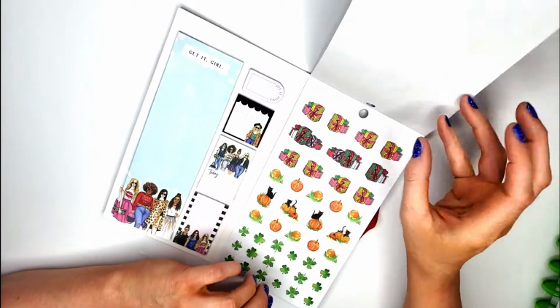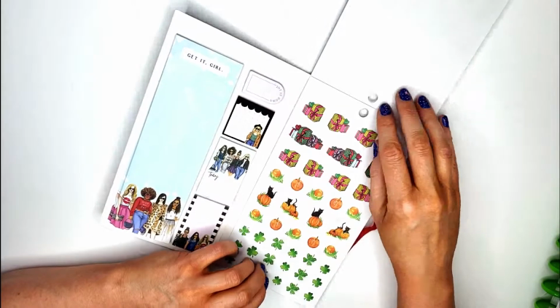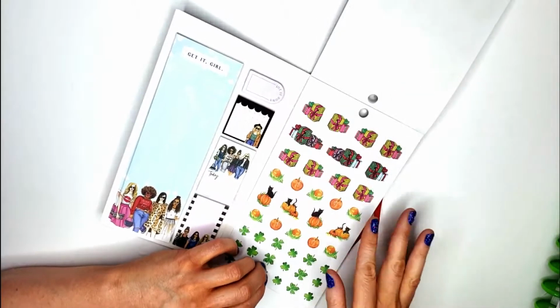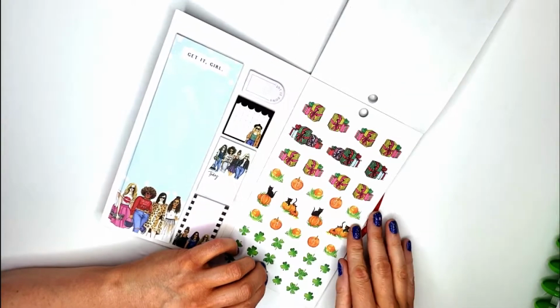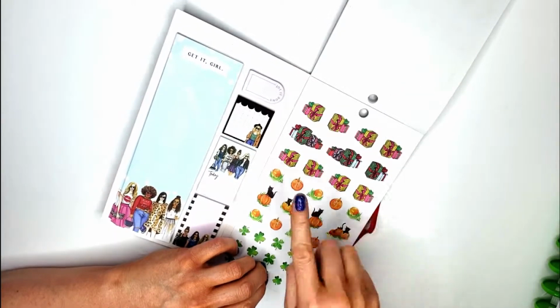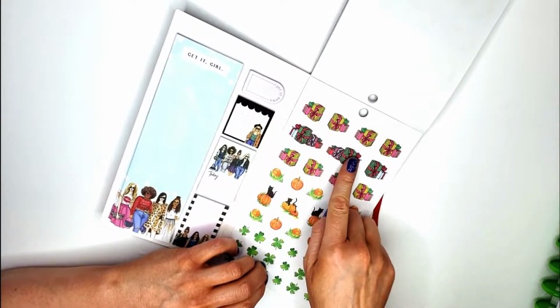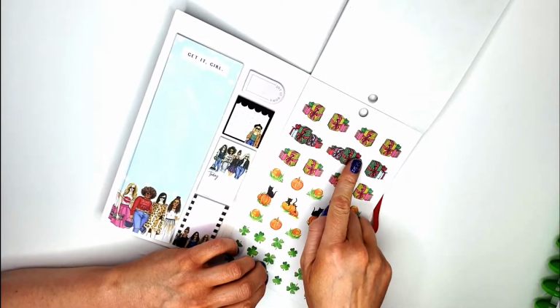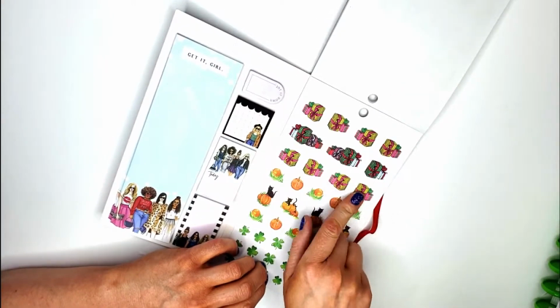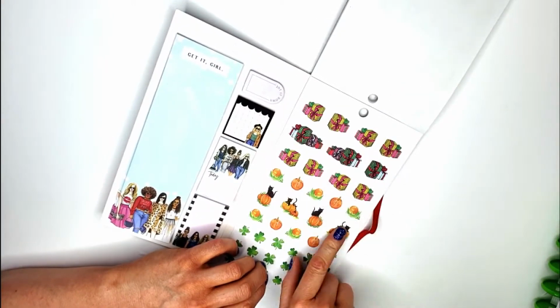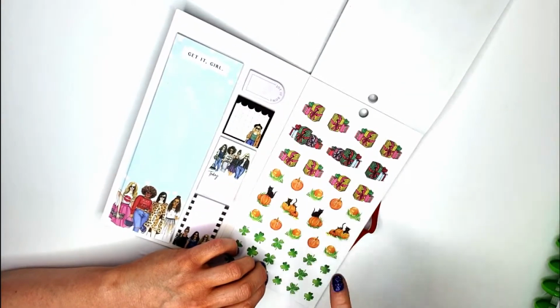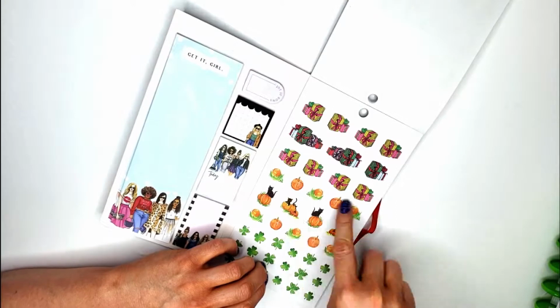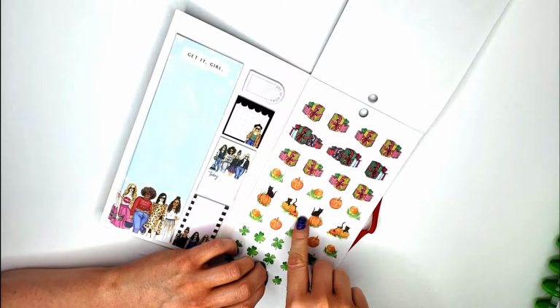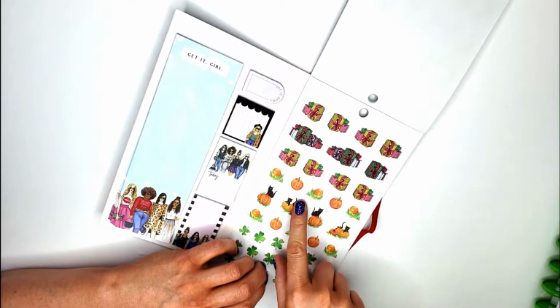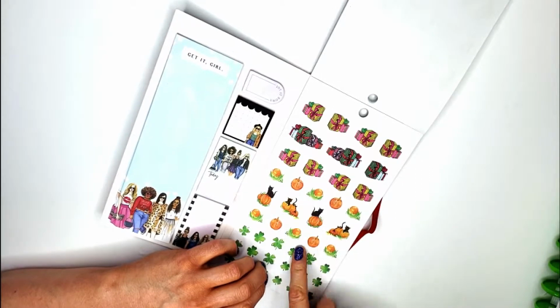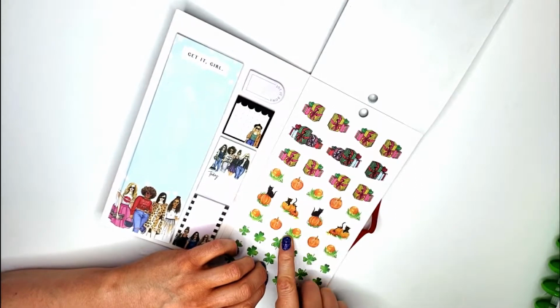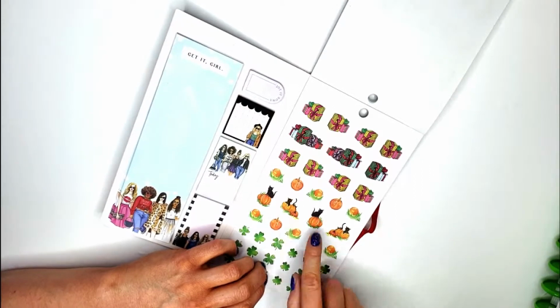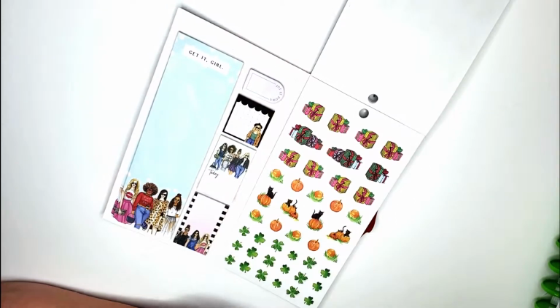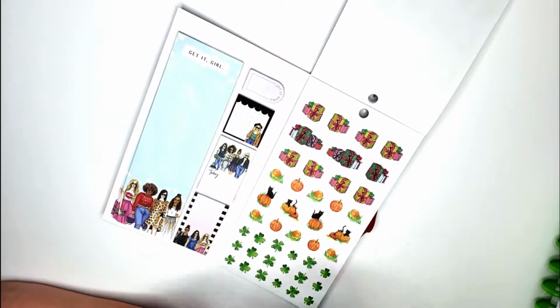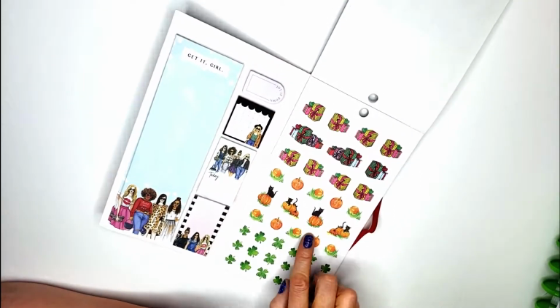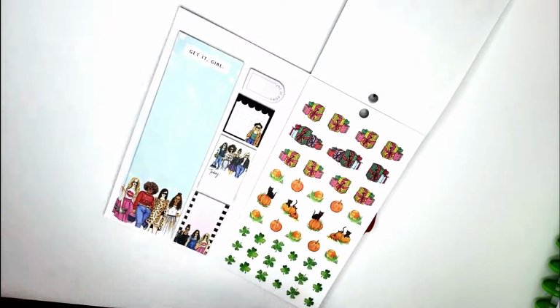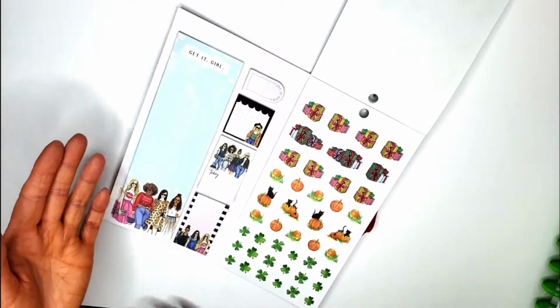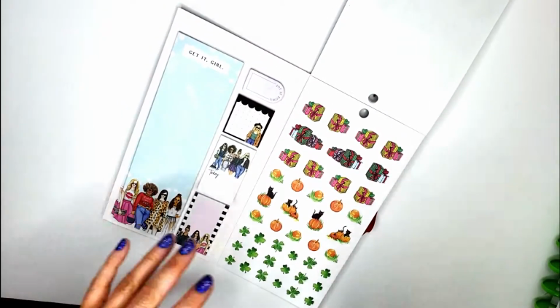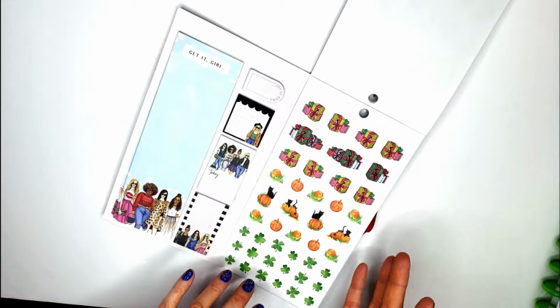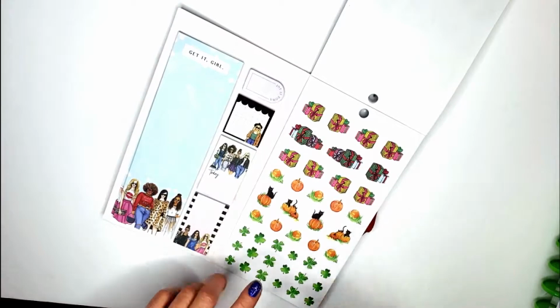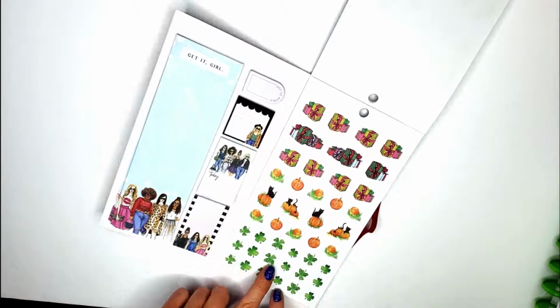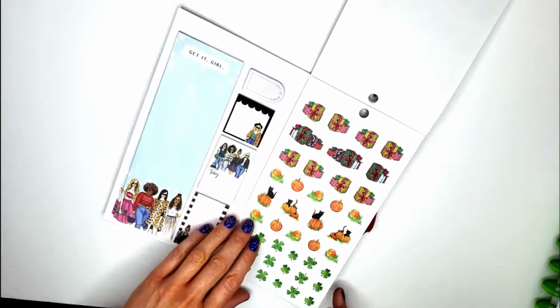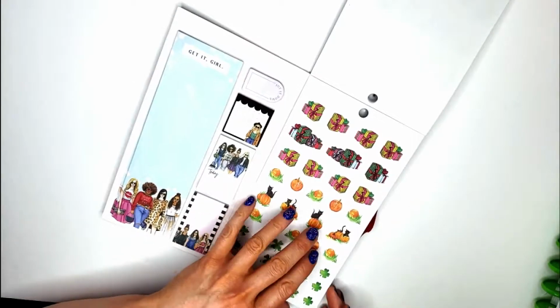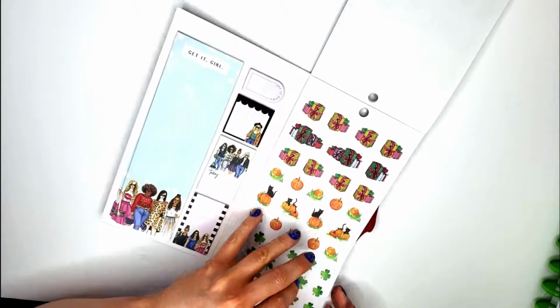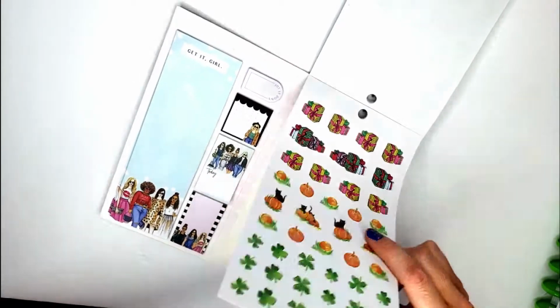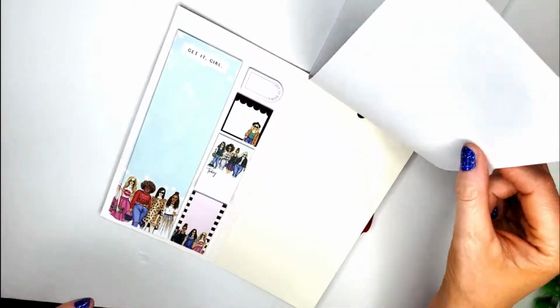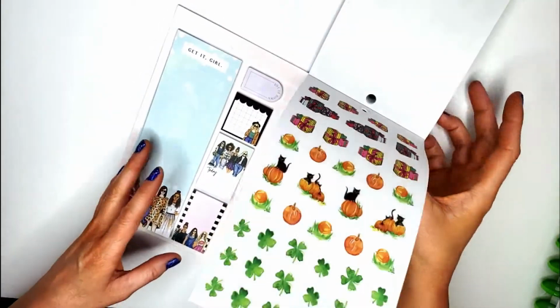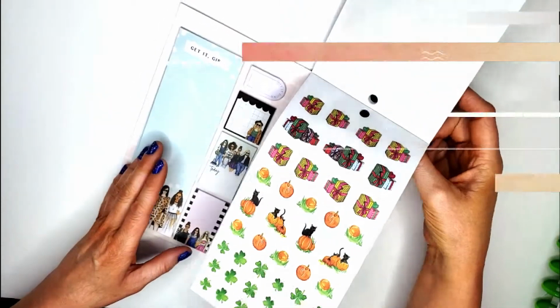For the seasons we have some presents for Christmas, pumpkins and kitties for Halloween and Thanksgiving, and then some shamrocks. And that is it for this book!